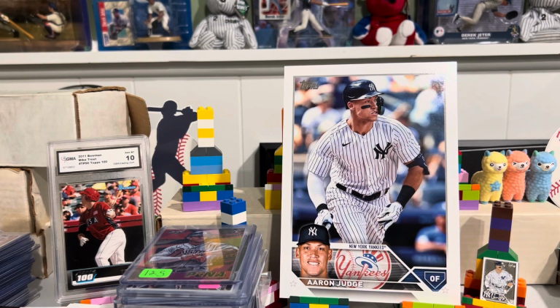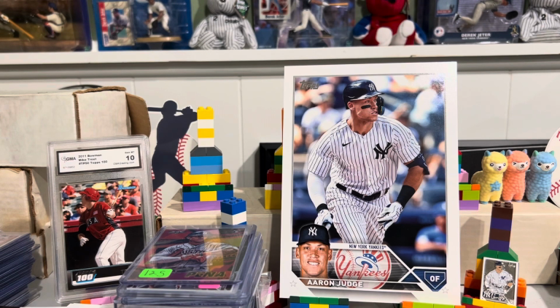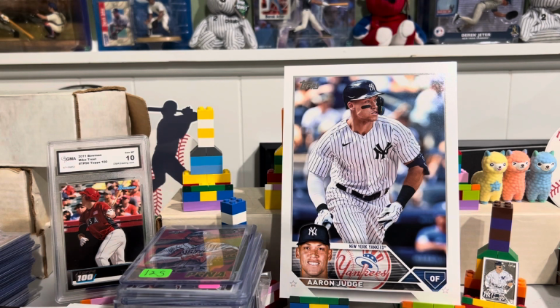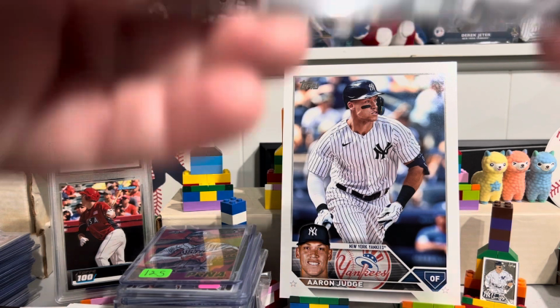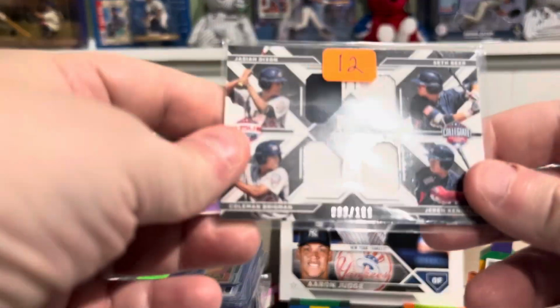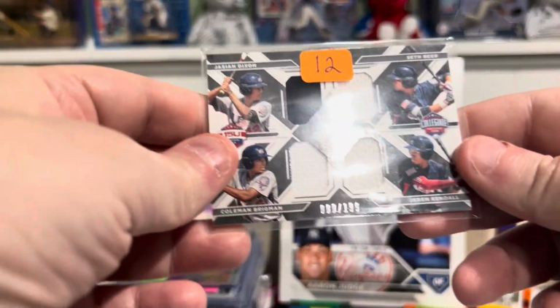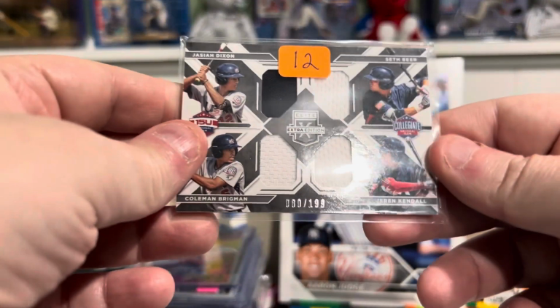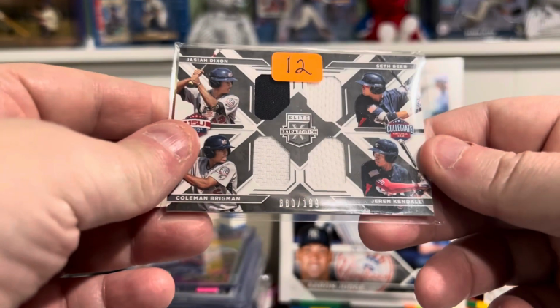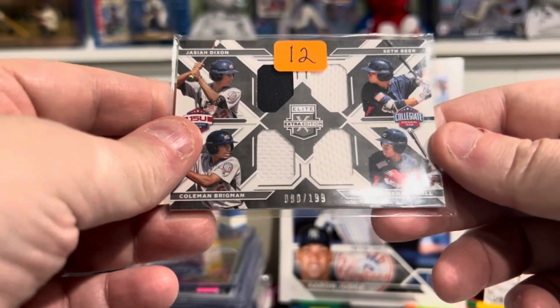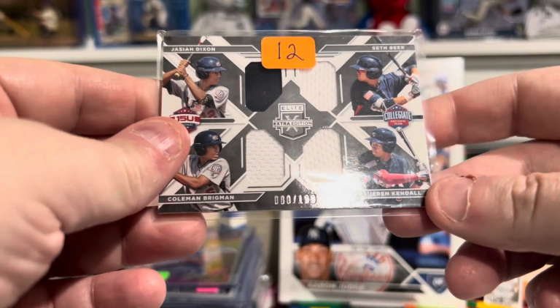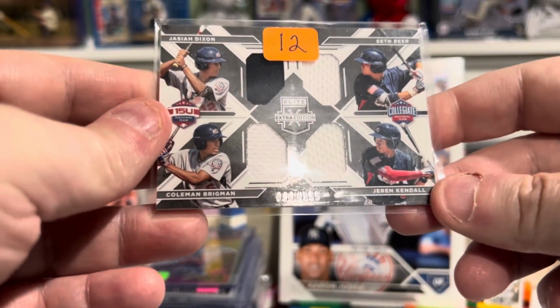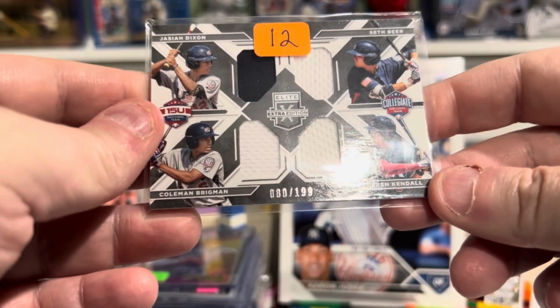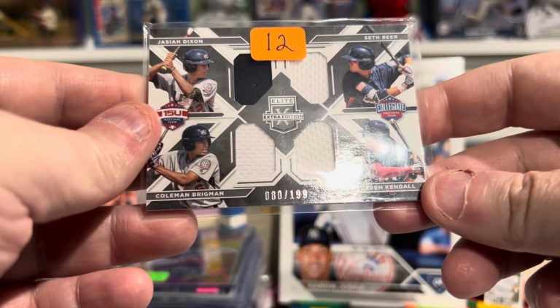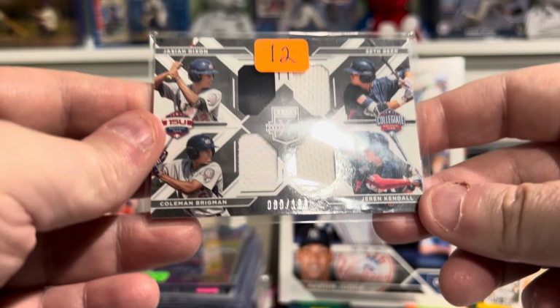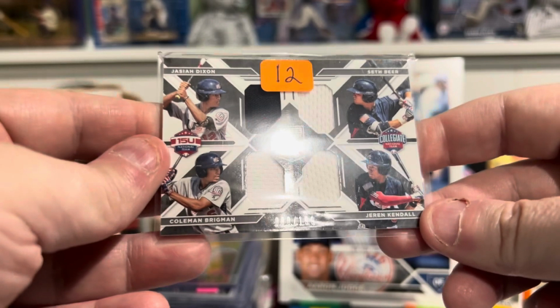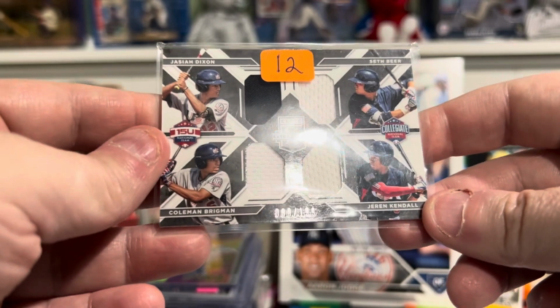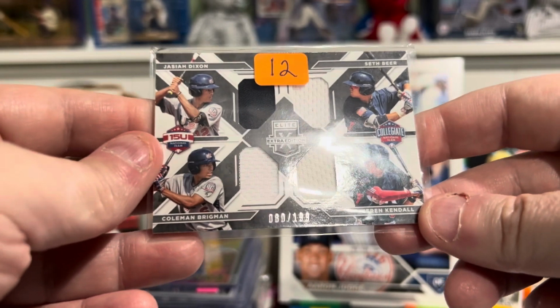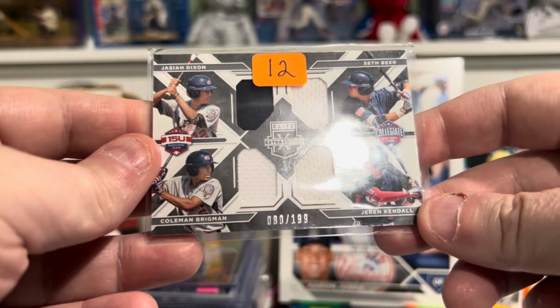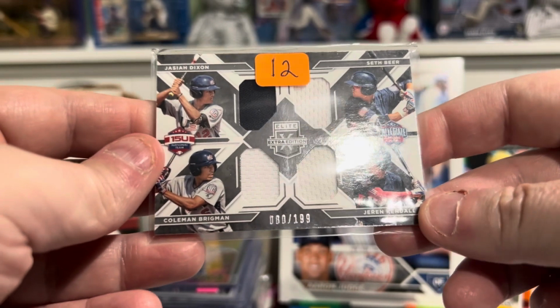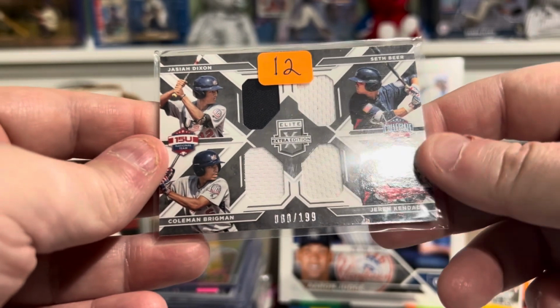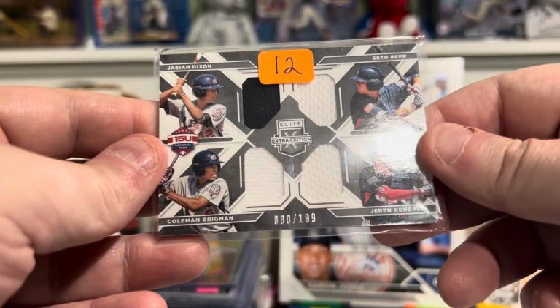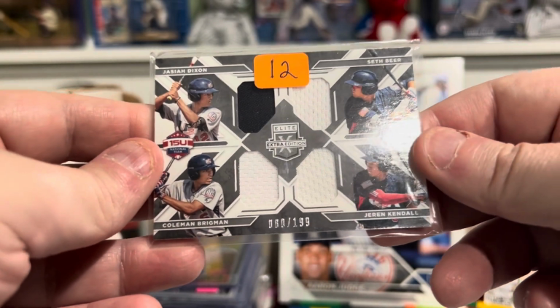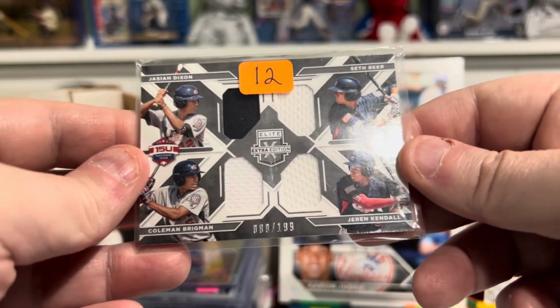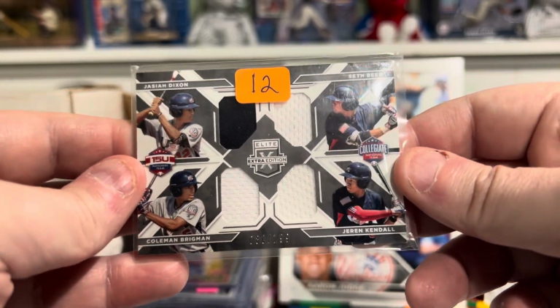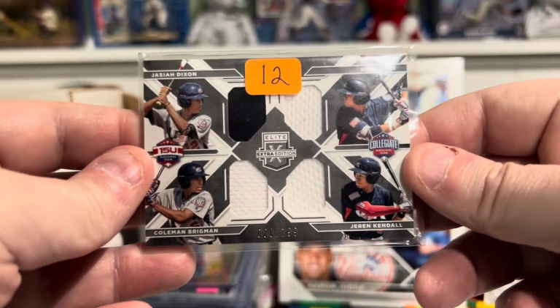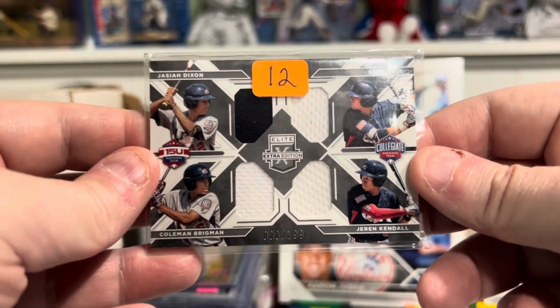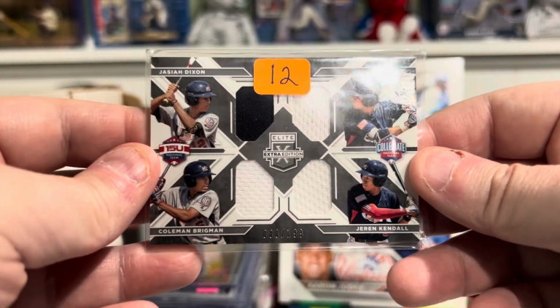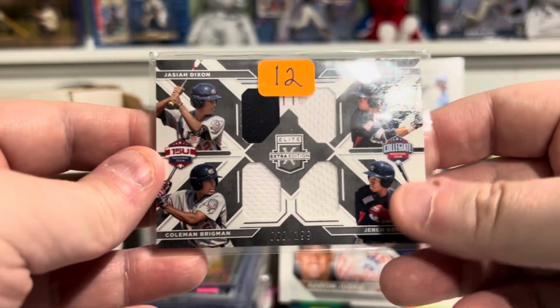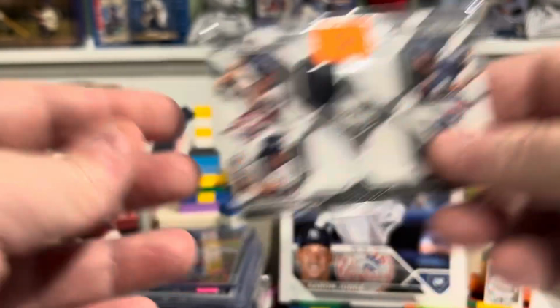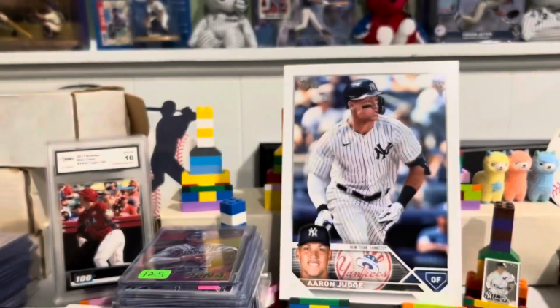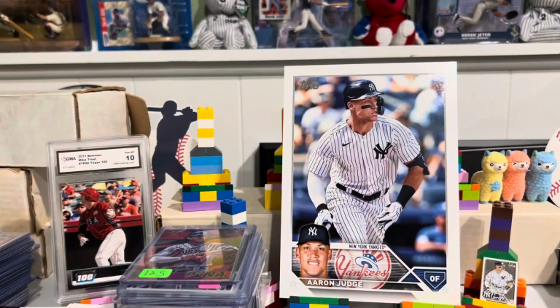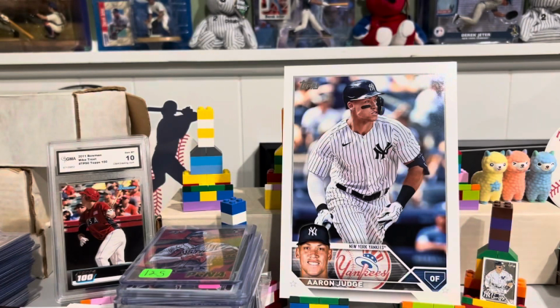This is out of 199. This is a Seth Beer Quad Relic with Jaron Kendall. Nice card there, Quad Relic.